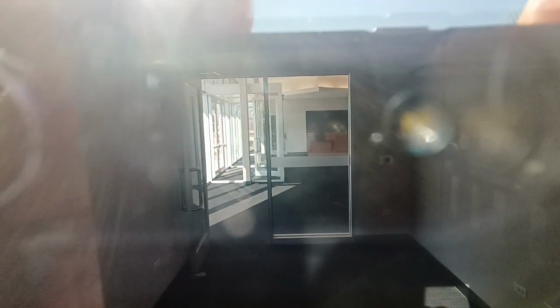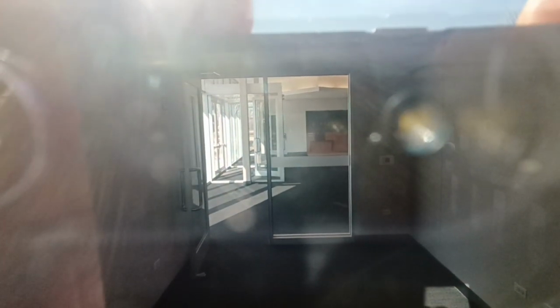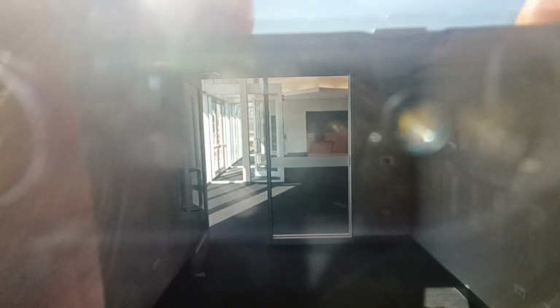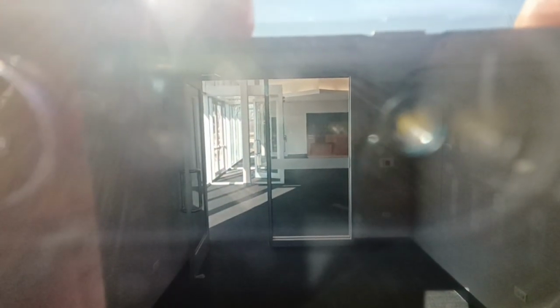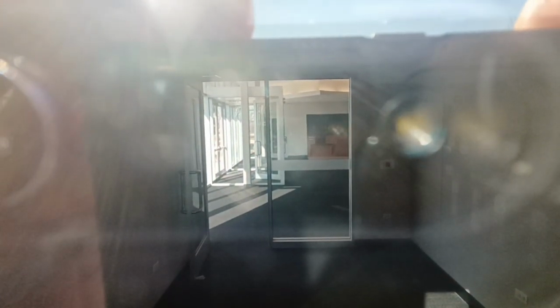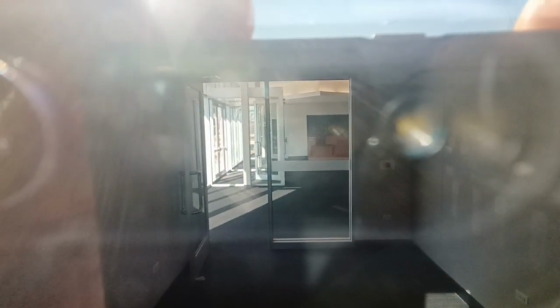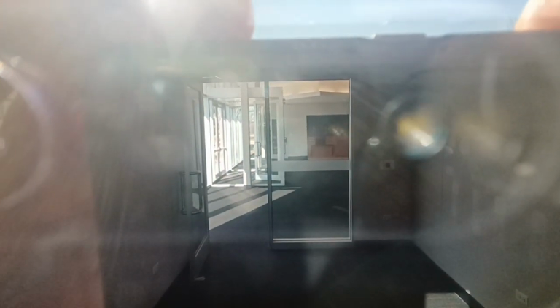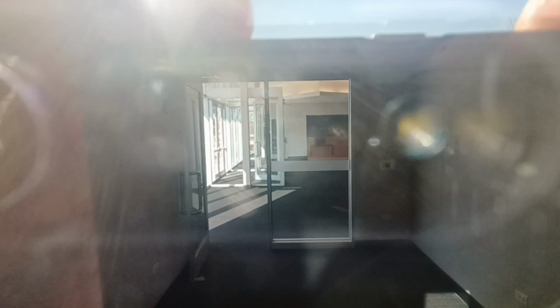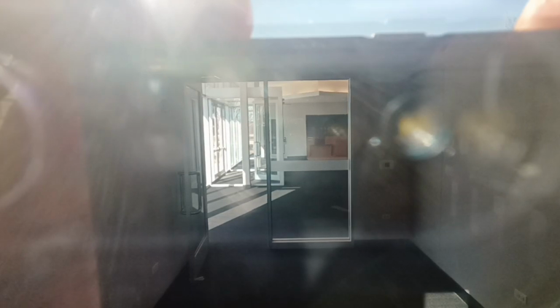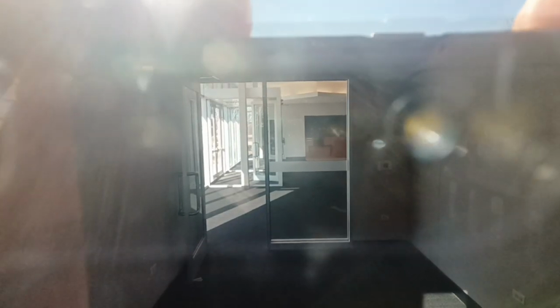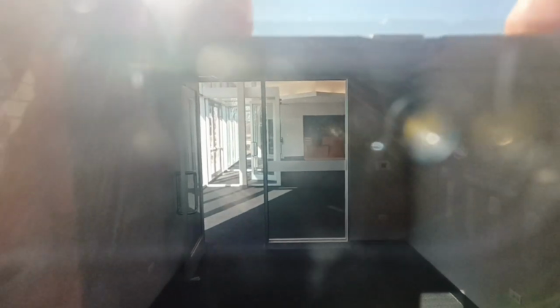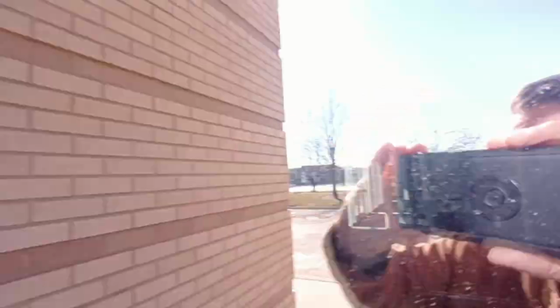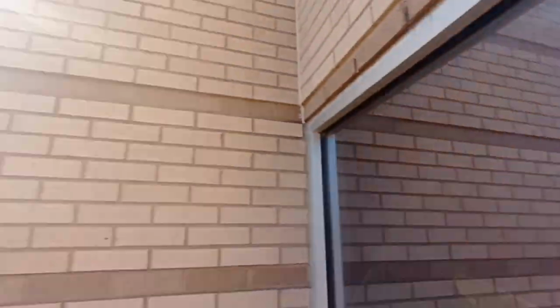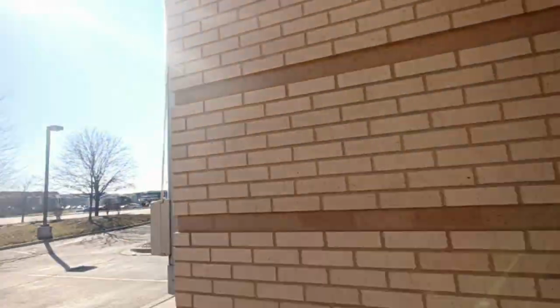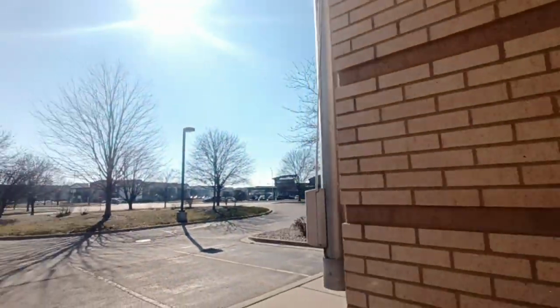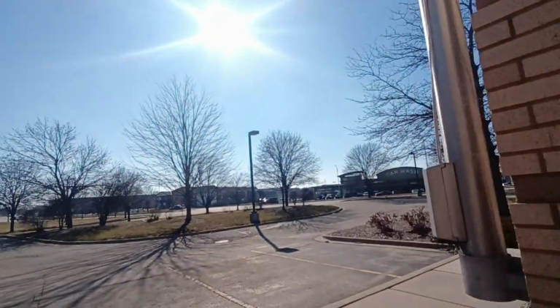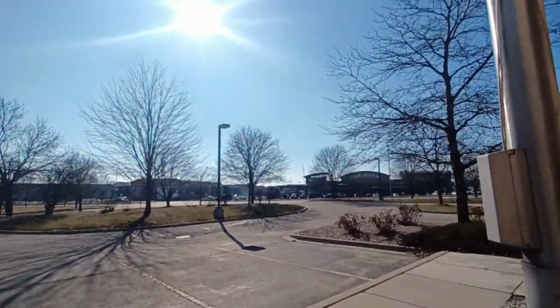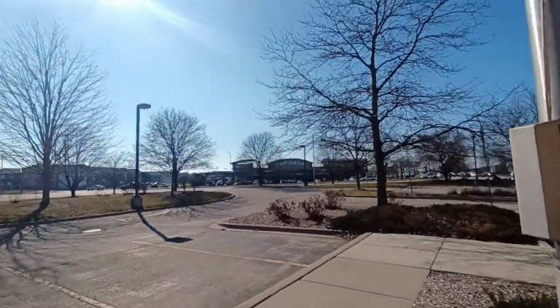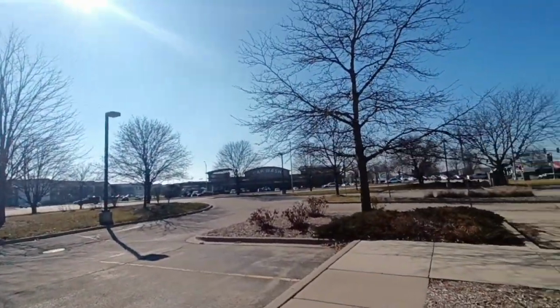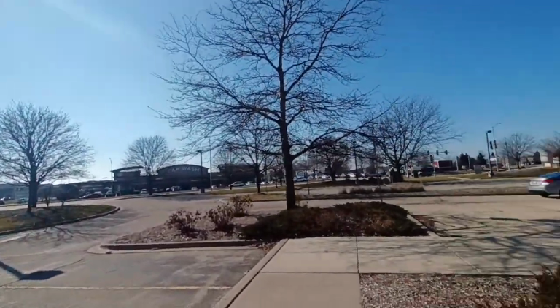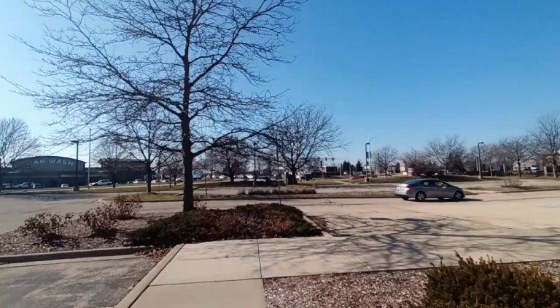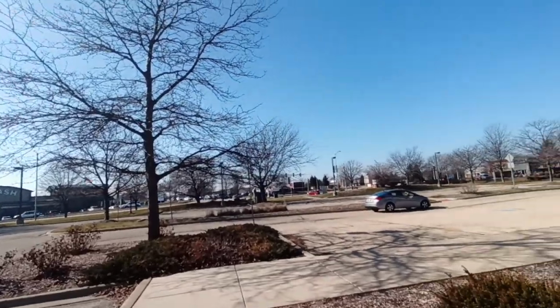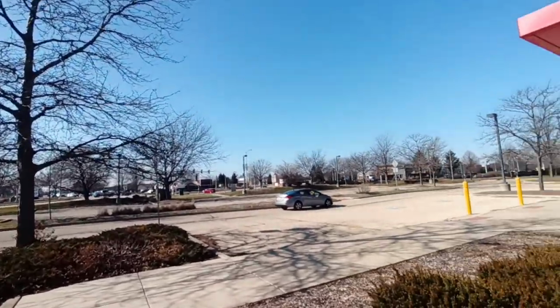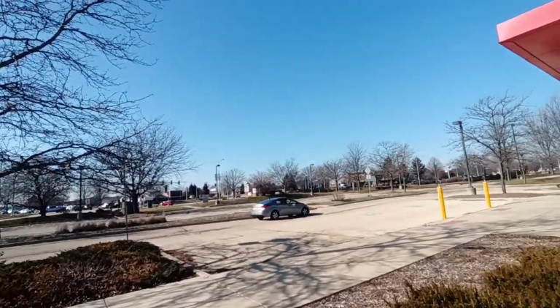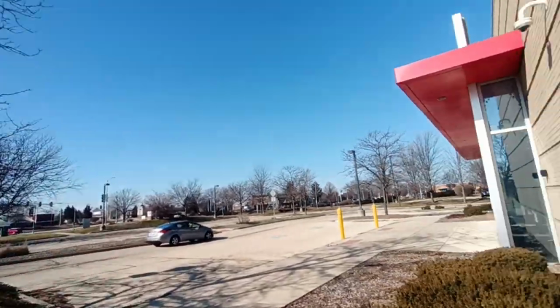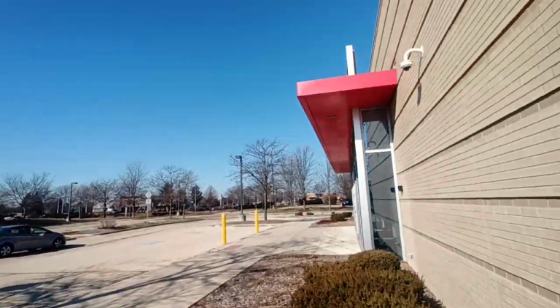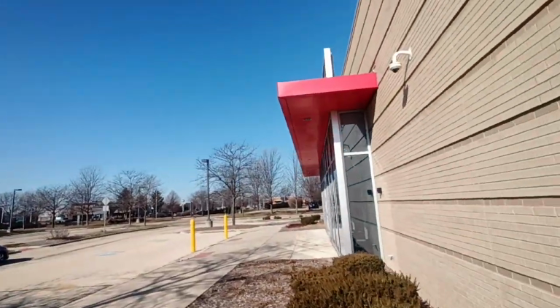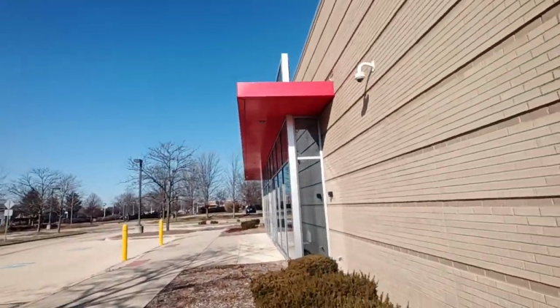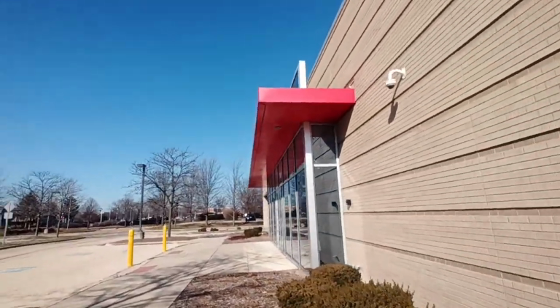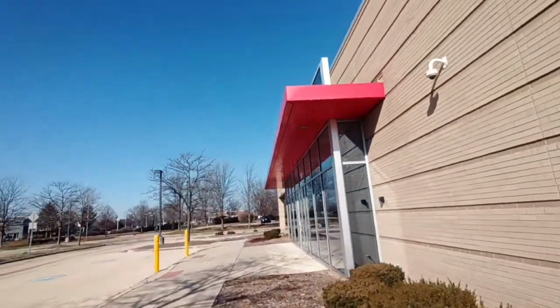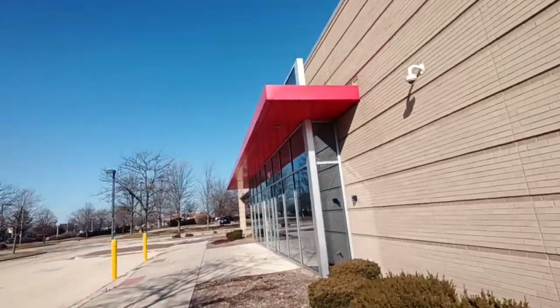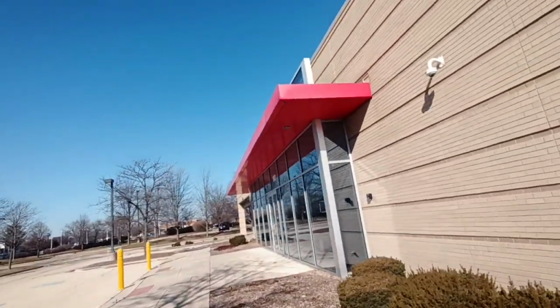And there's the front door right there. So this closed earlier this summer — I guess last summer. July 12th.